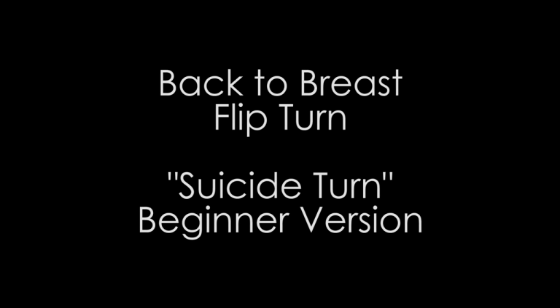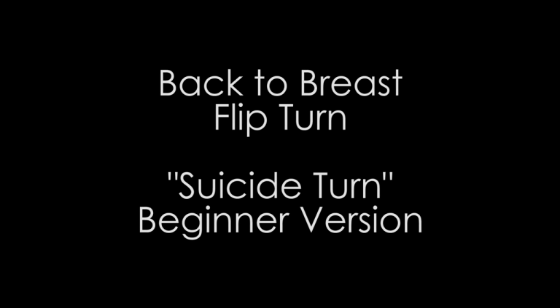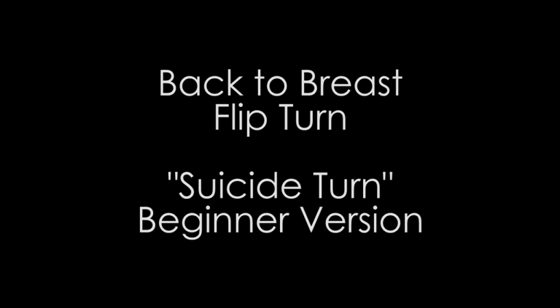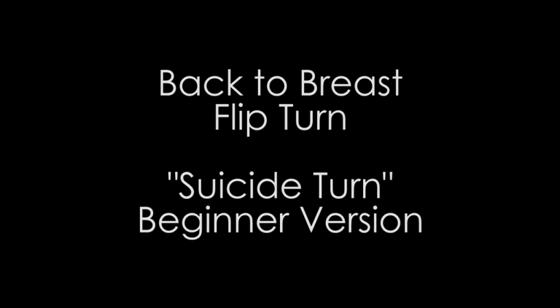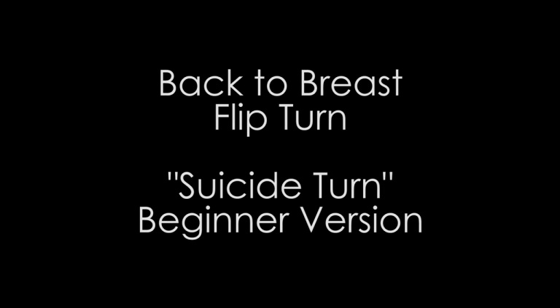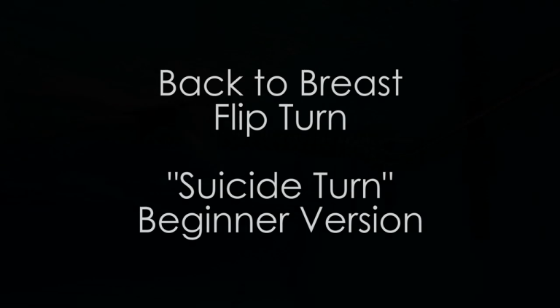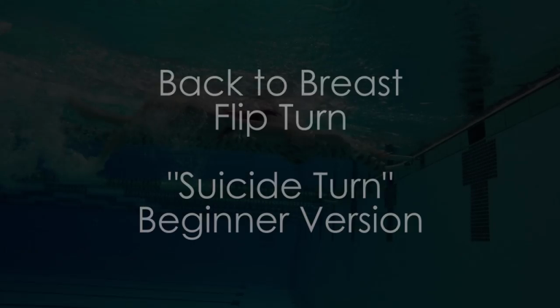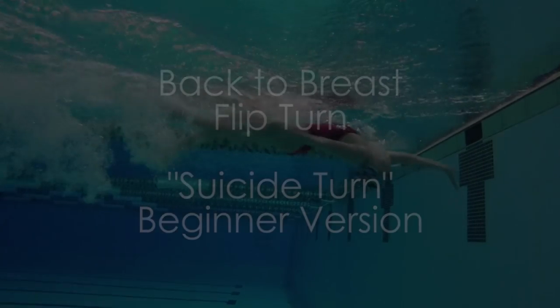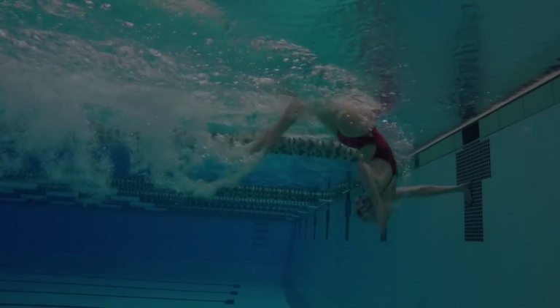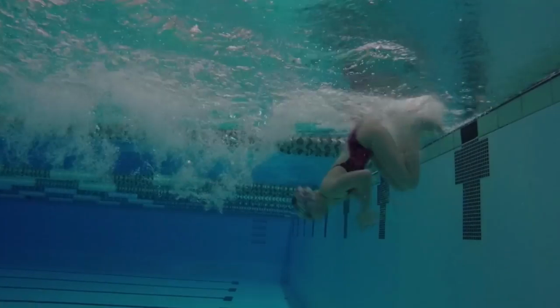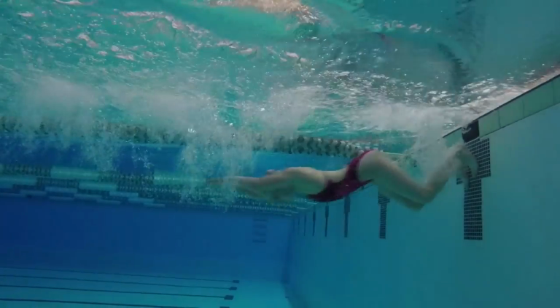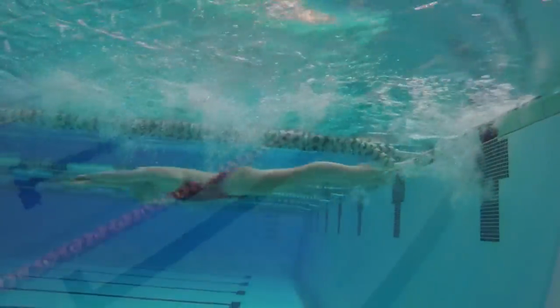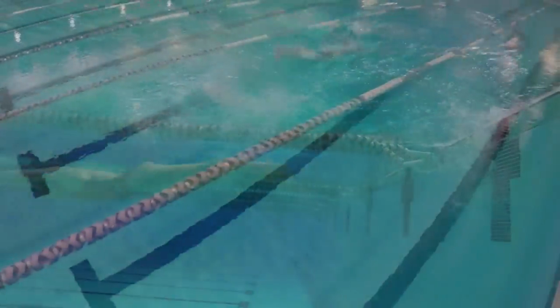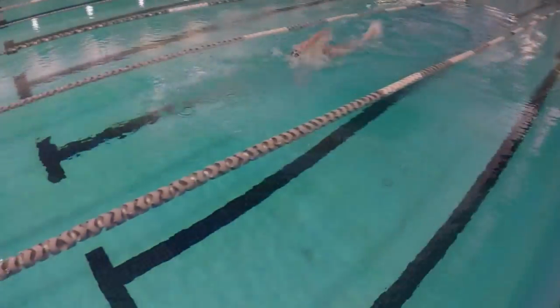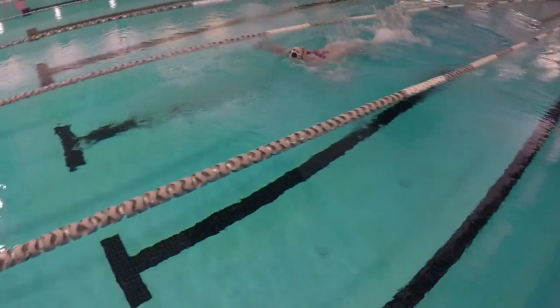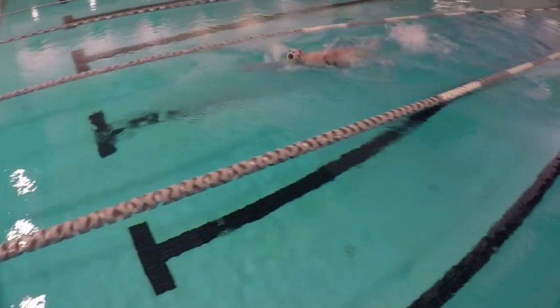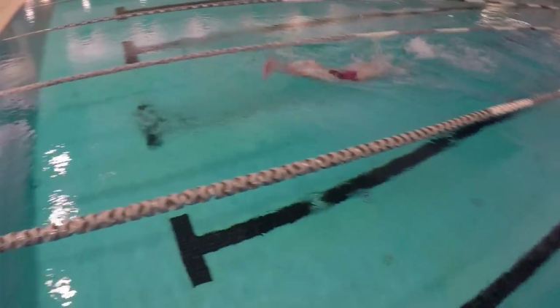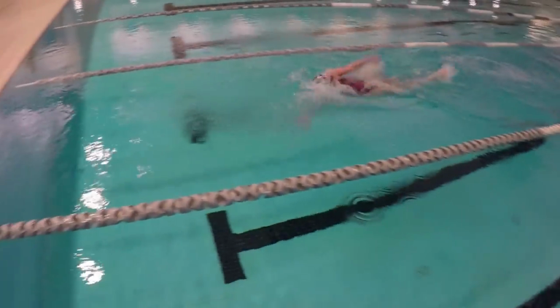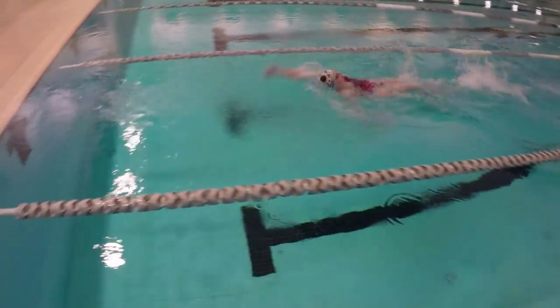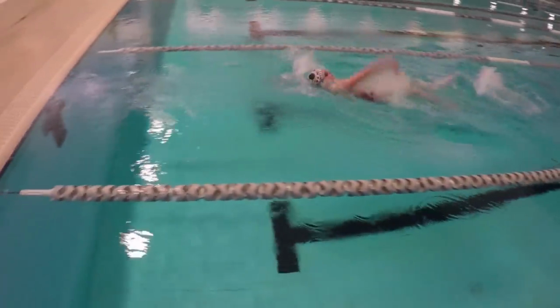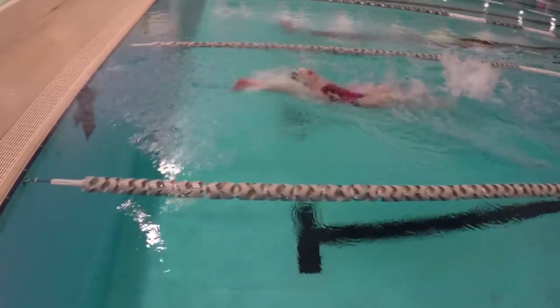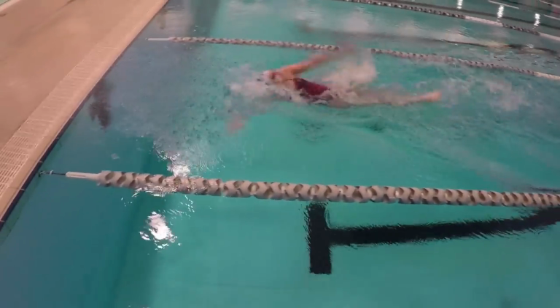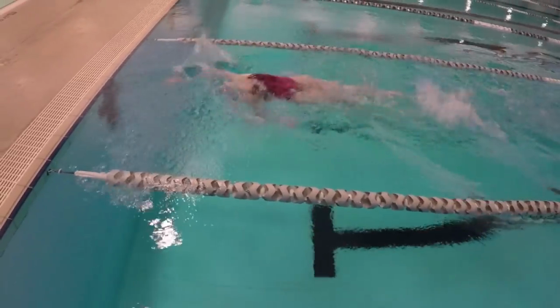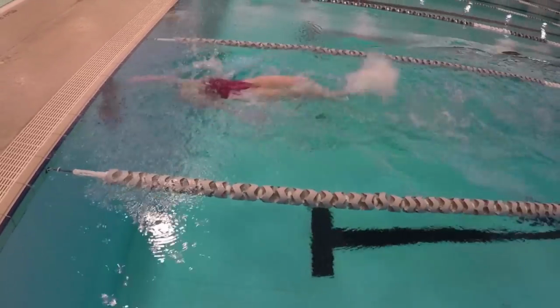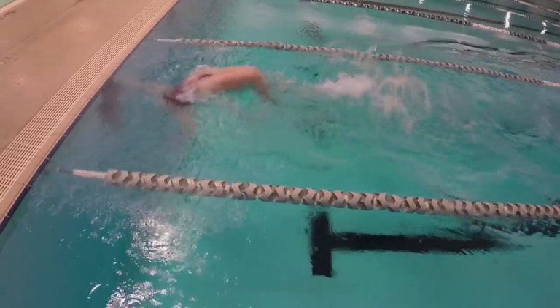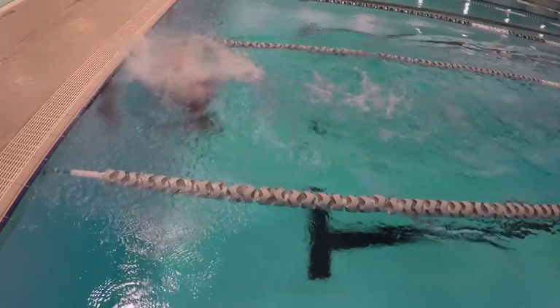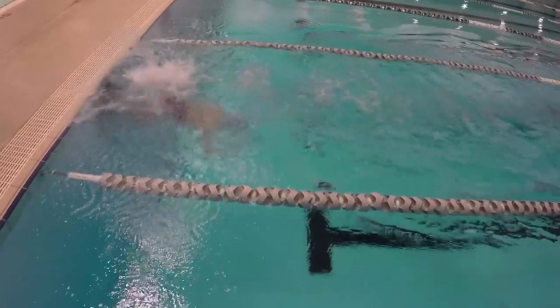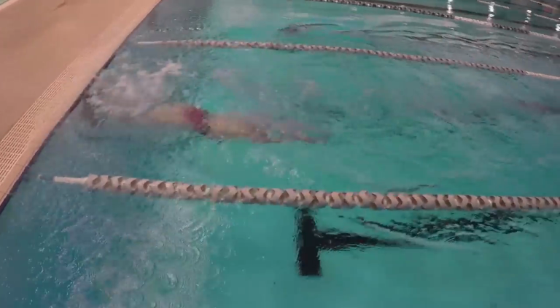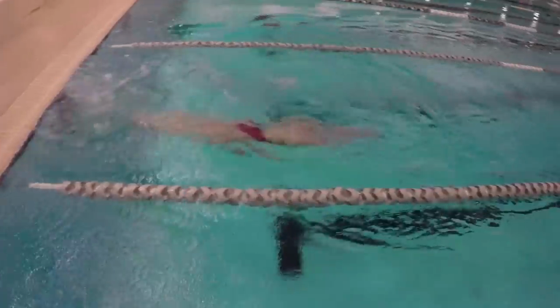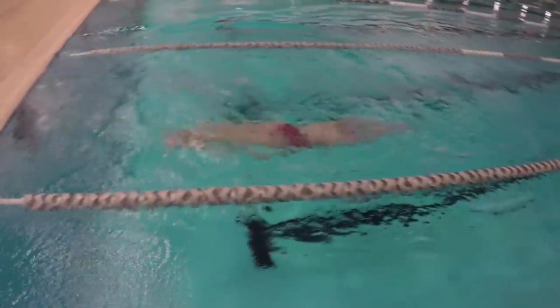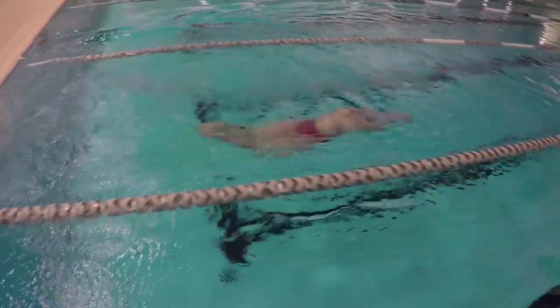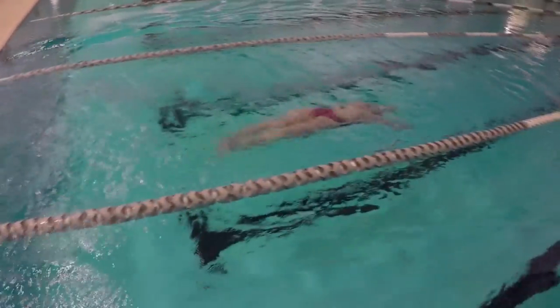Hey guys! Today's video is how to do the back to breast suicide turn. It's a lot of fun and can help you drop time in your IM. In the future, I'll show you a more advanced version.